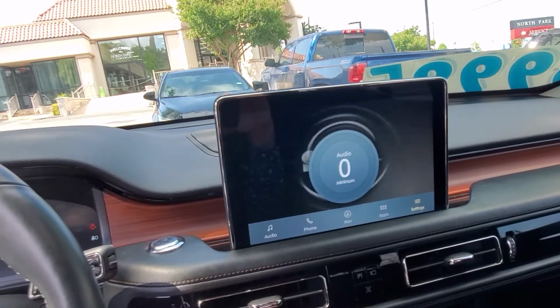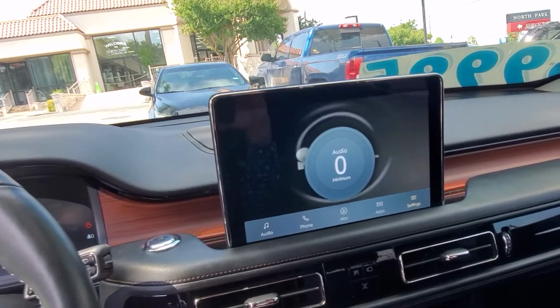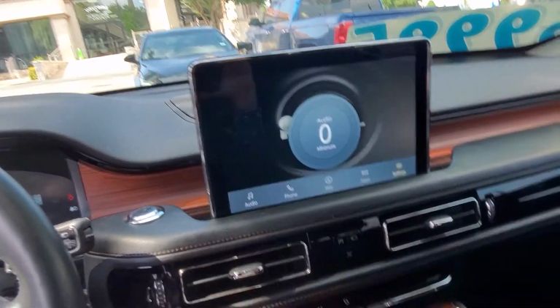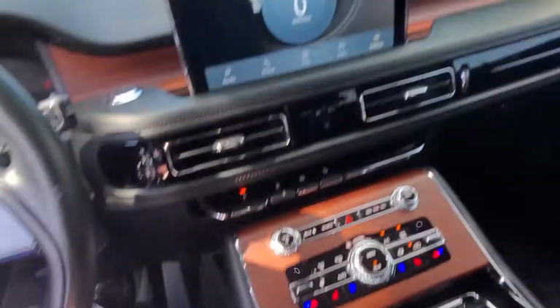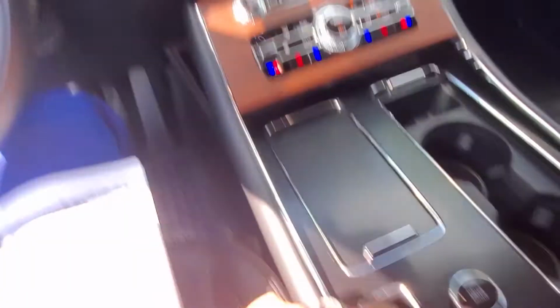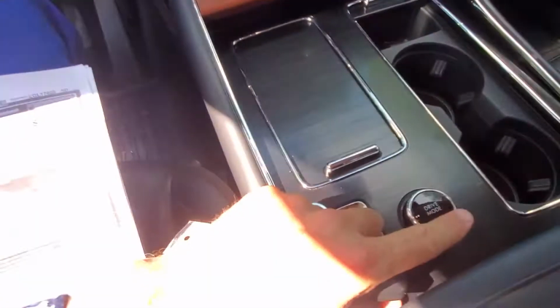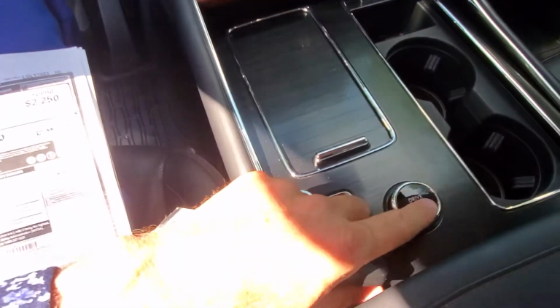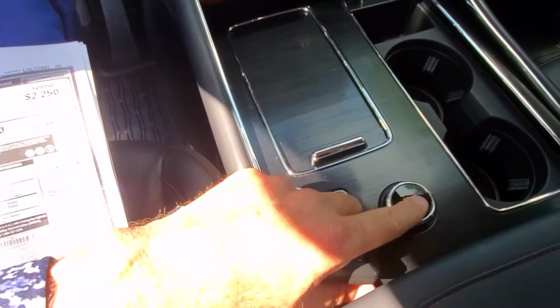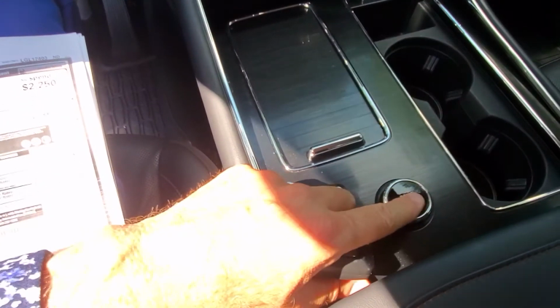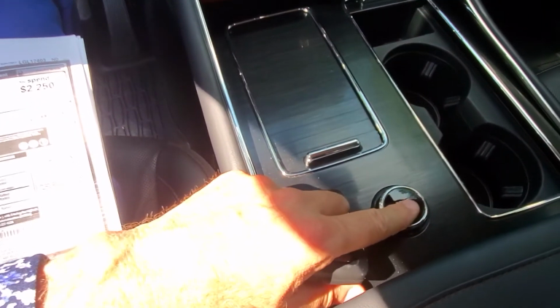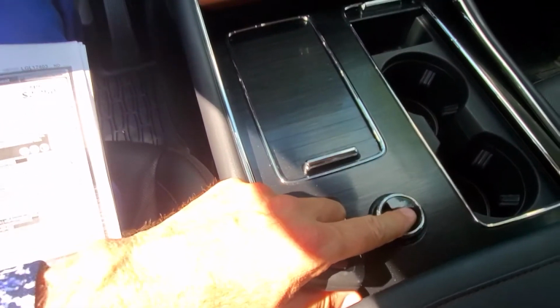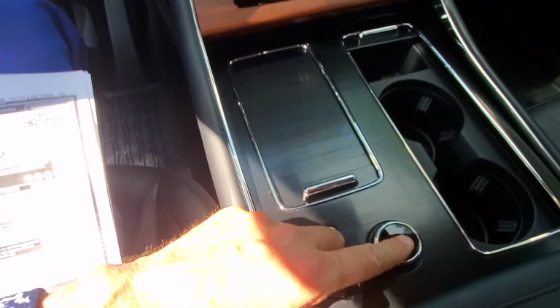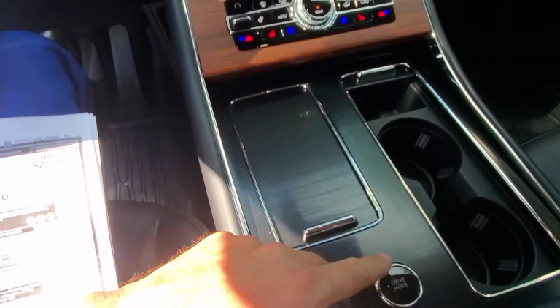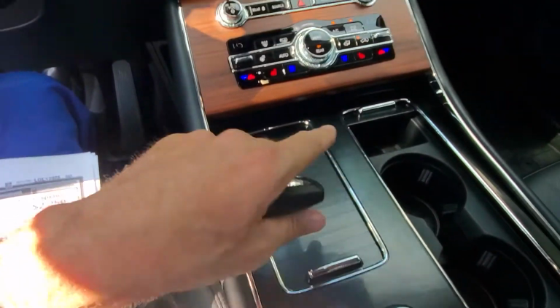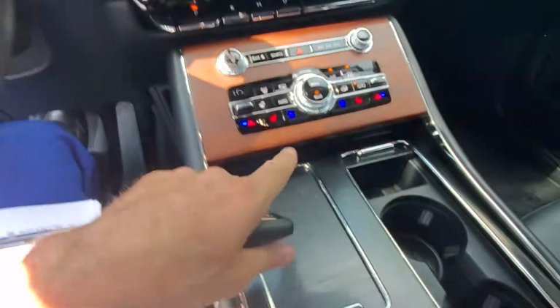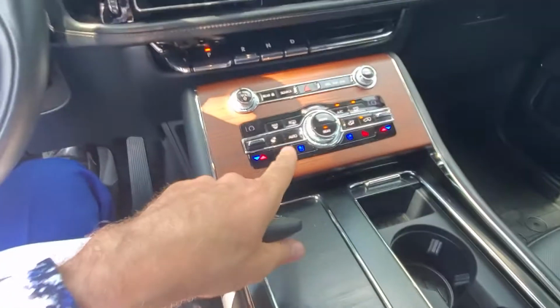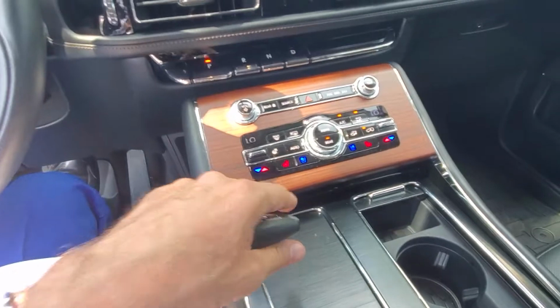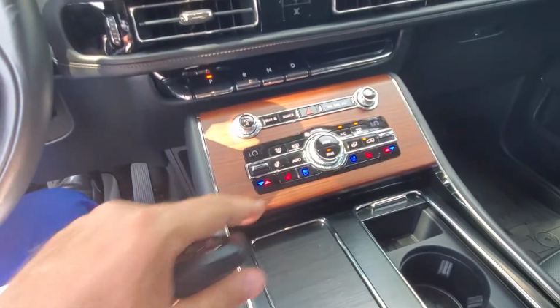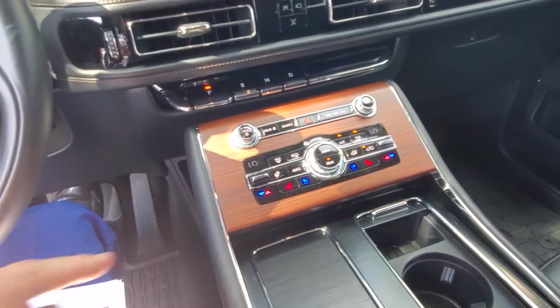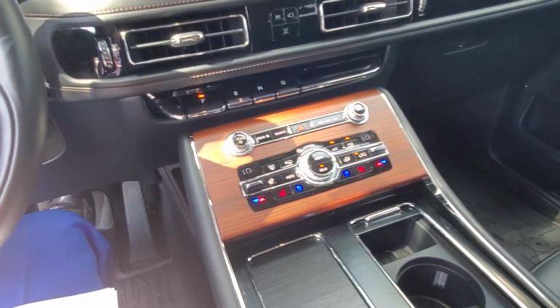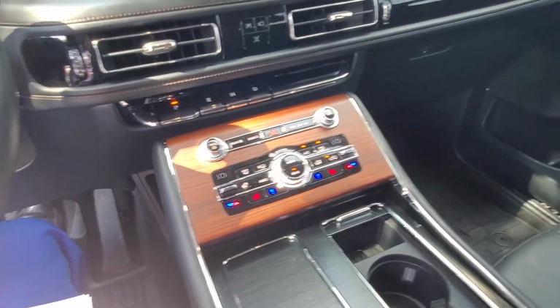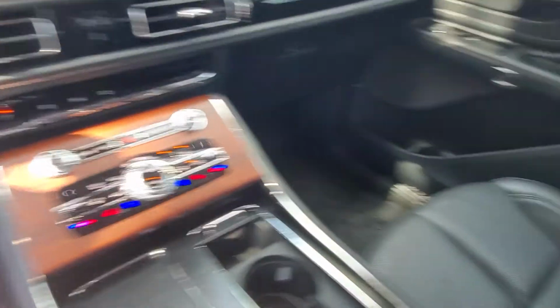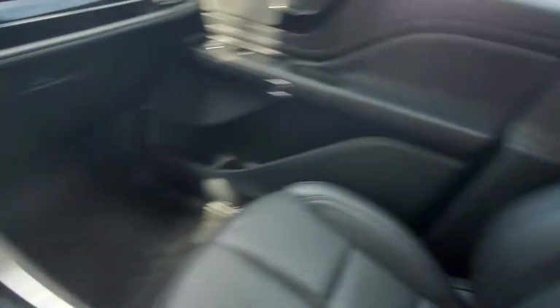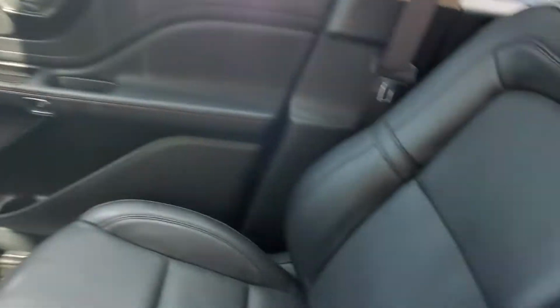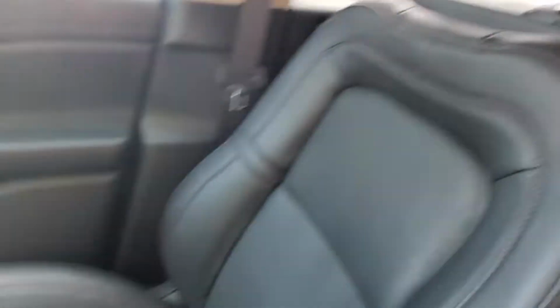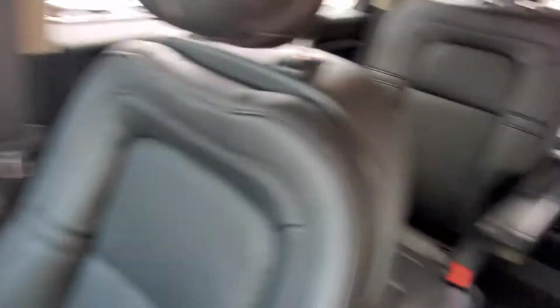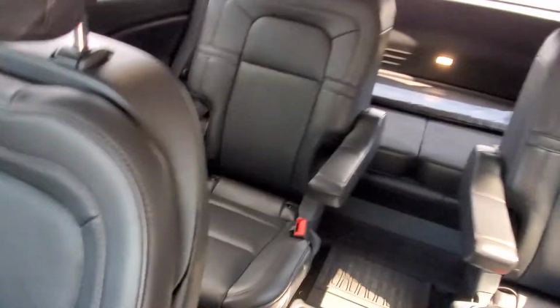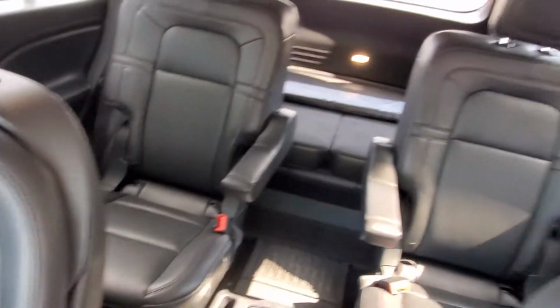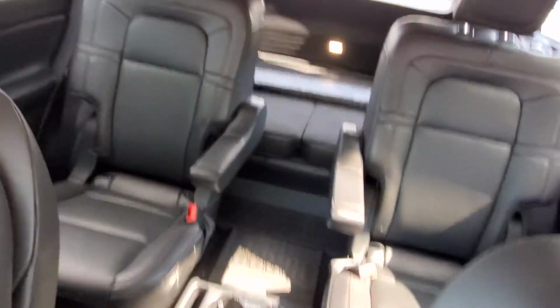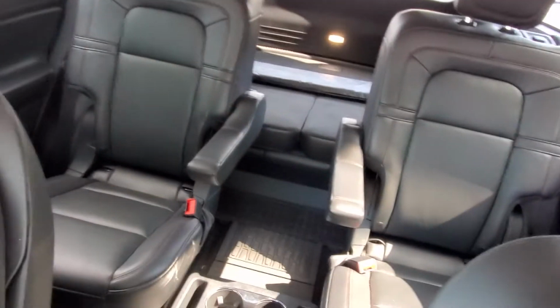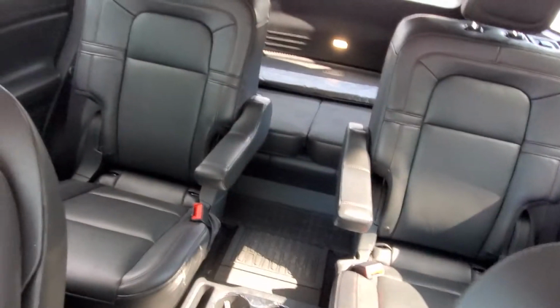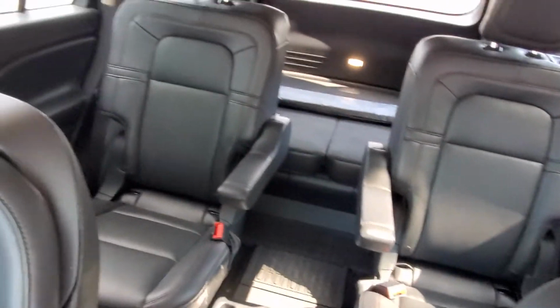So this has multiple drive modes, air conditioned seats, and air conditioned seats in the second row as well. It's going to pass through.